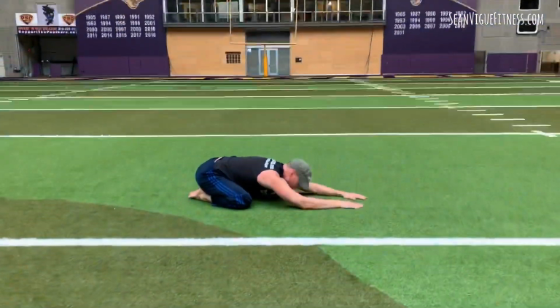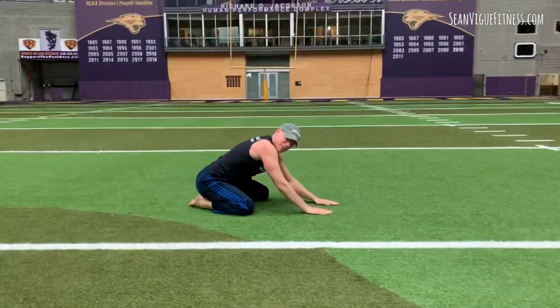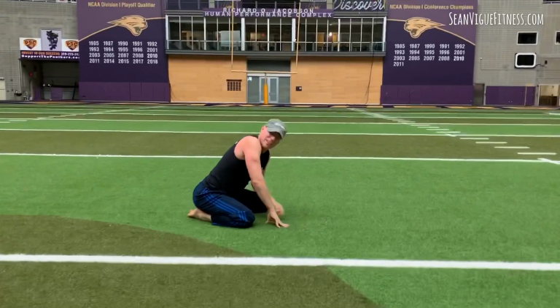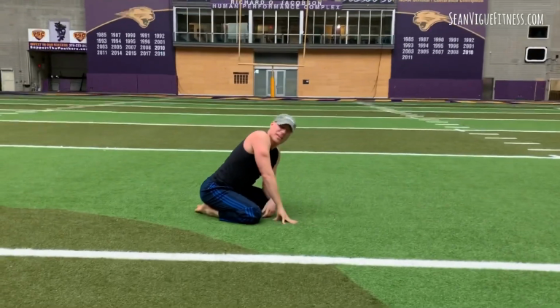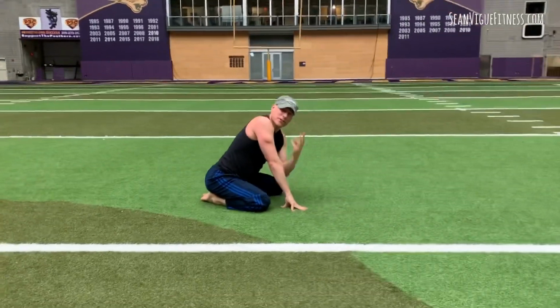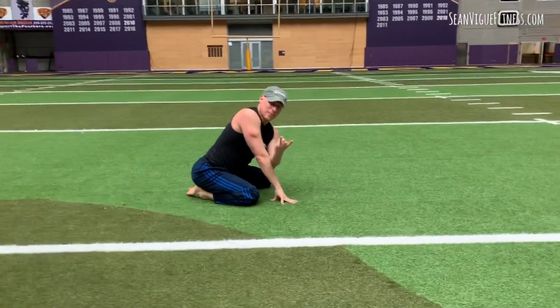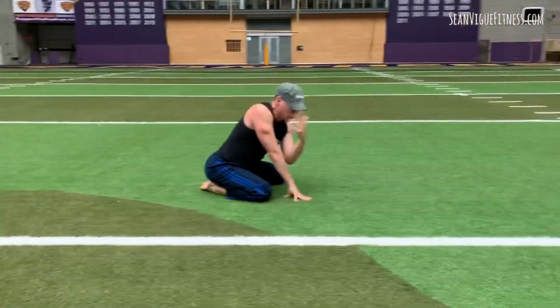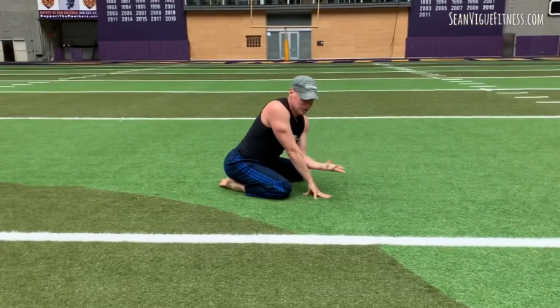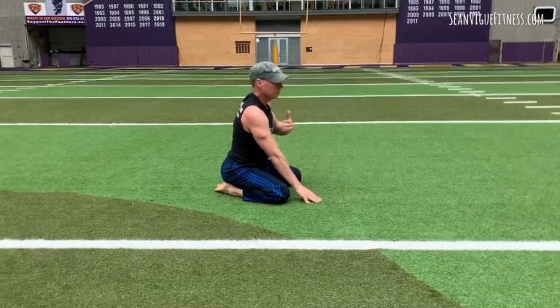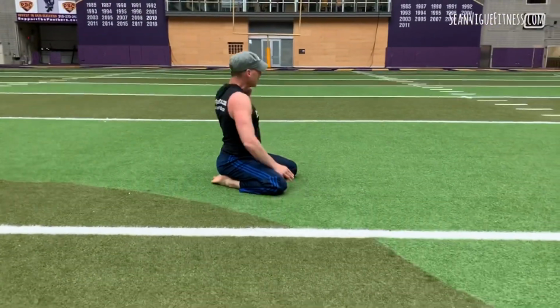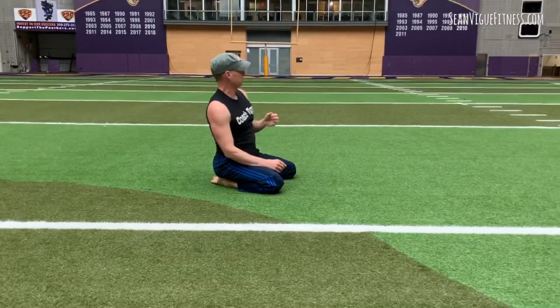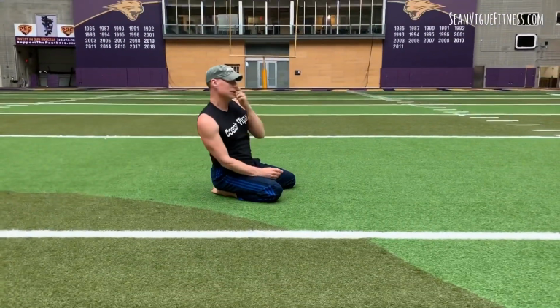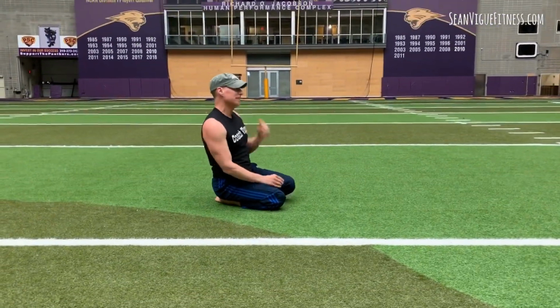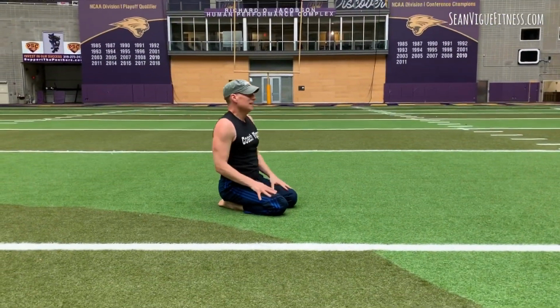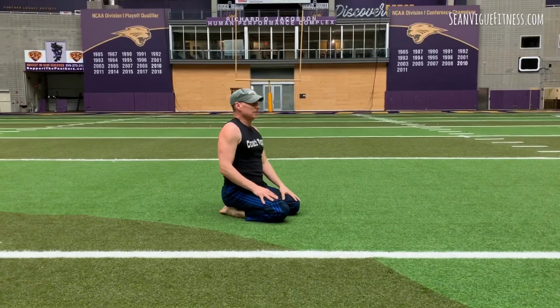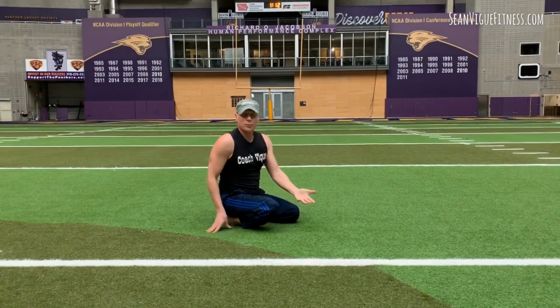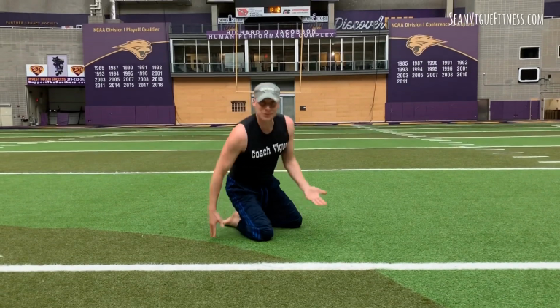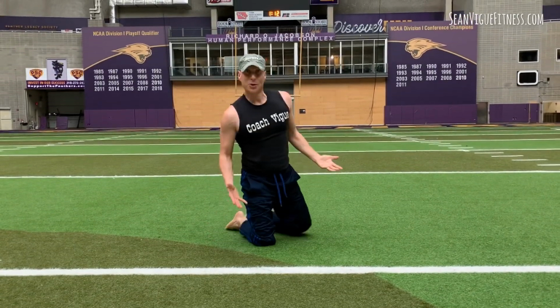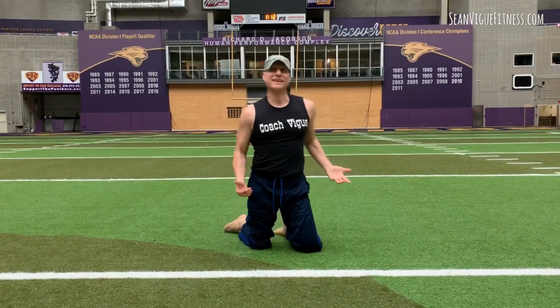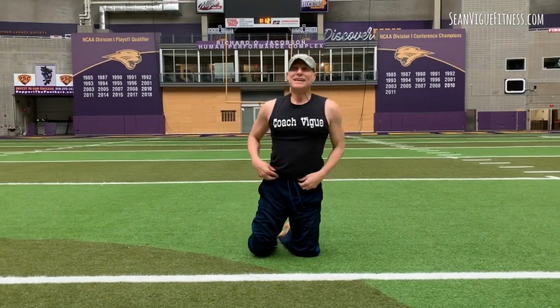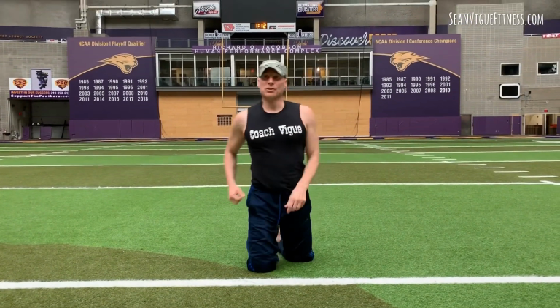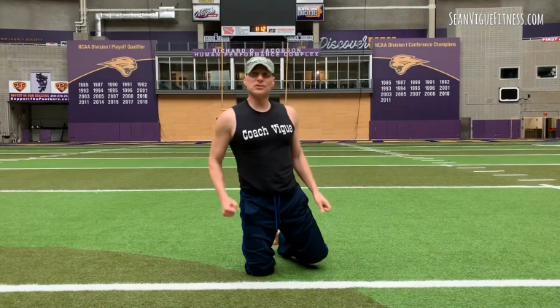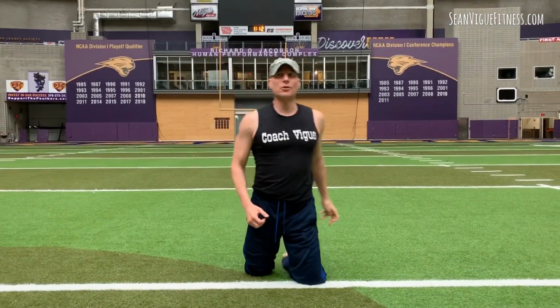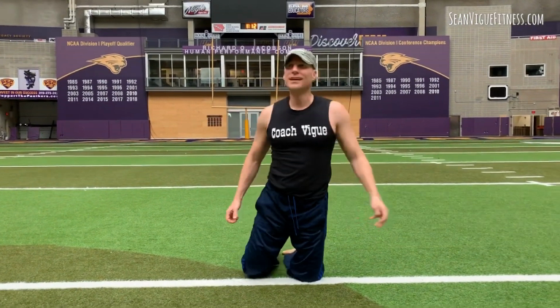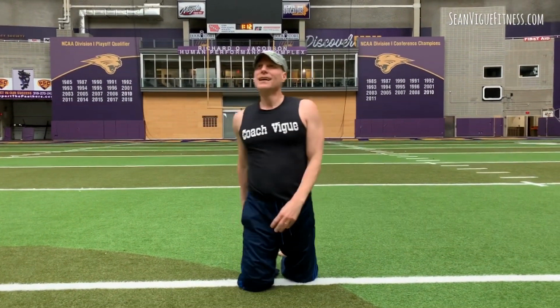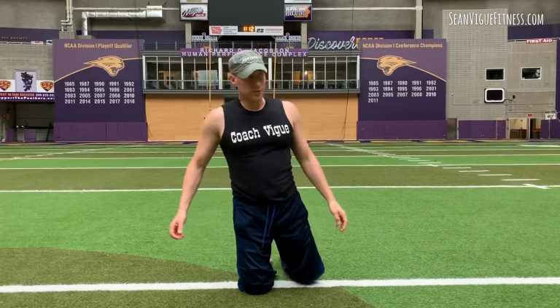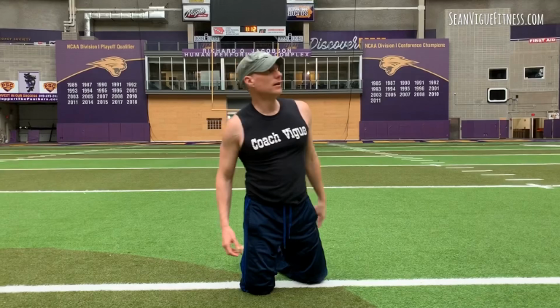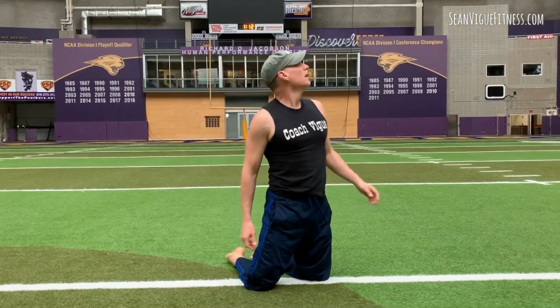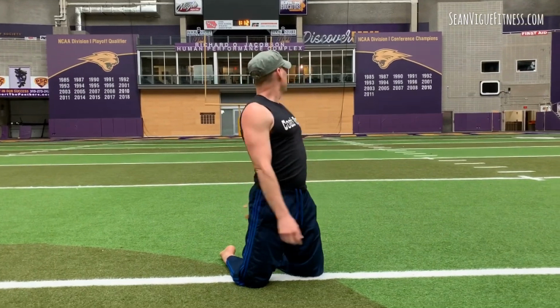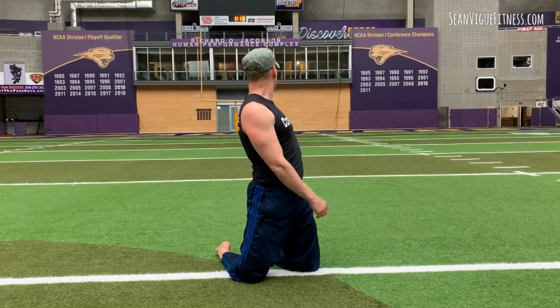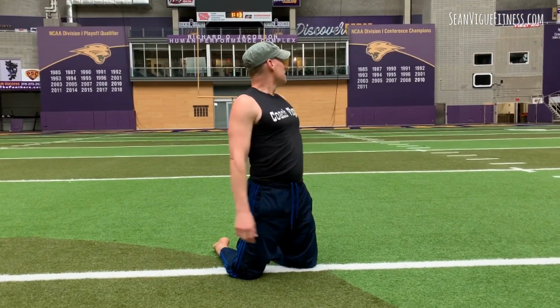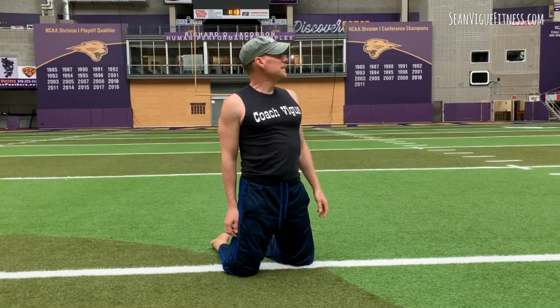Those were good. Three ab exercises, three core exercises, all body weight — no weights, no machines. Best of all, we got to do it at the Dome here at the University of Northern Iowa. Fantastic.